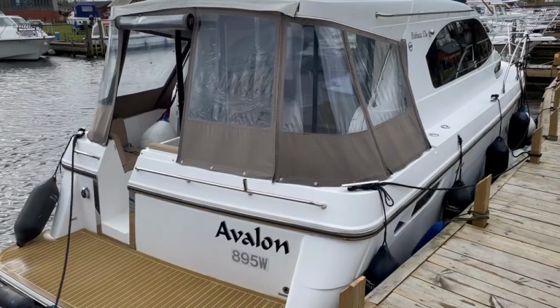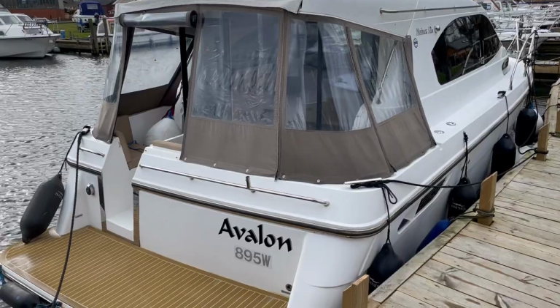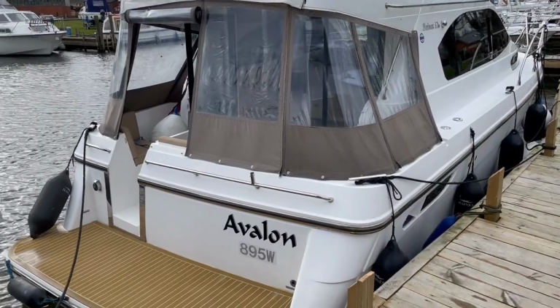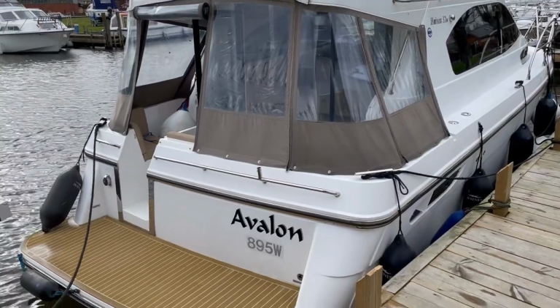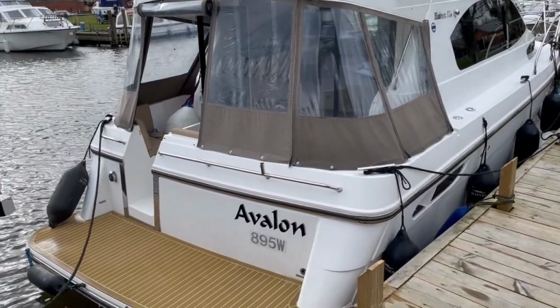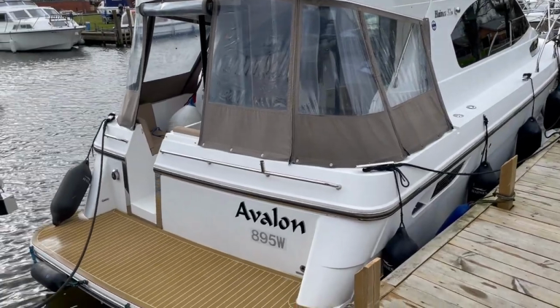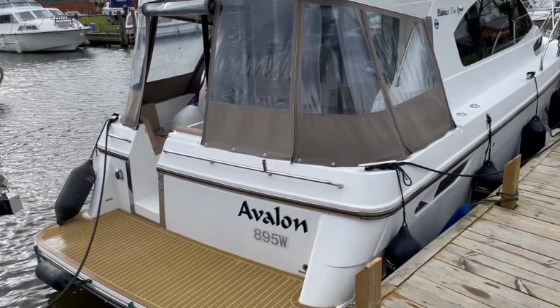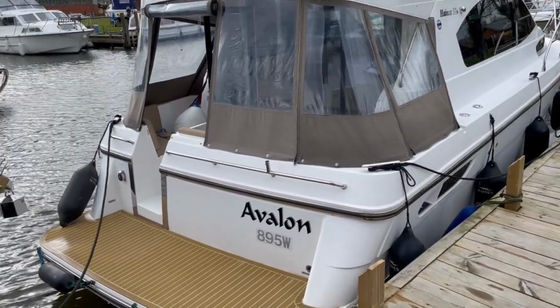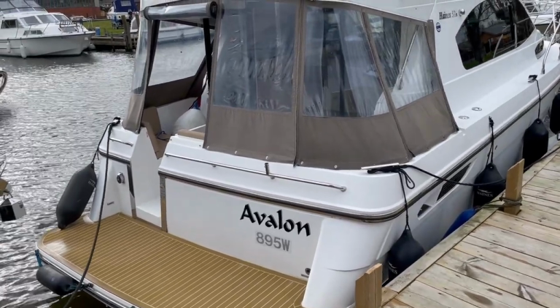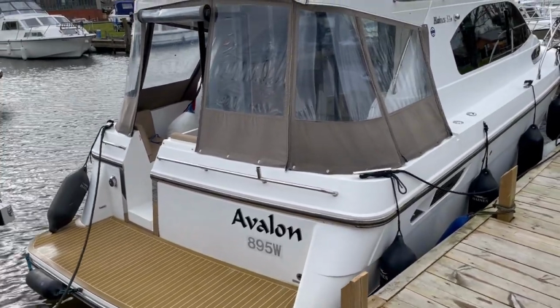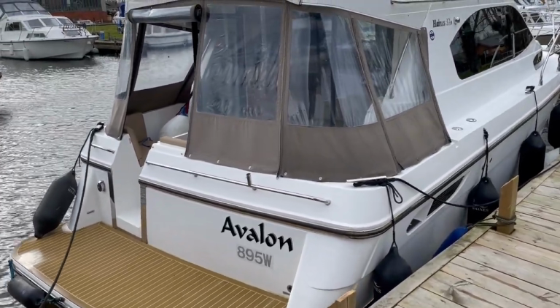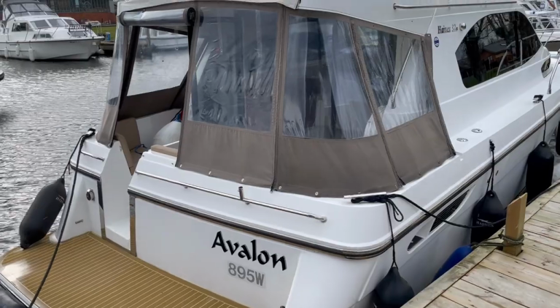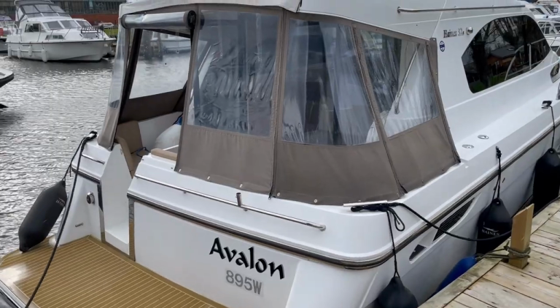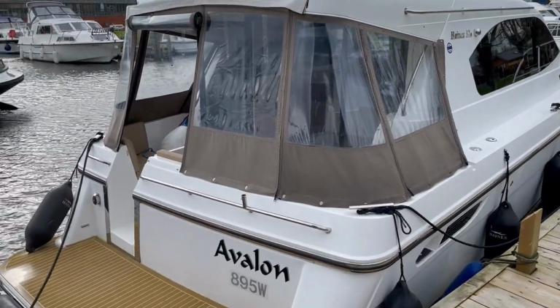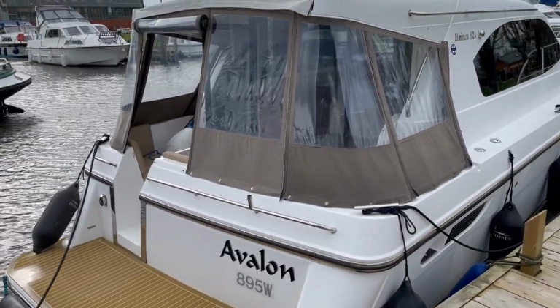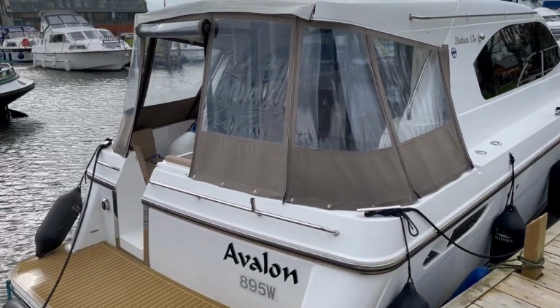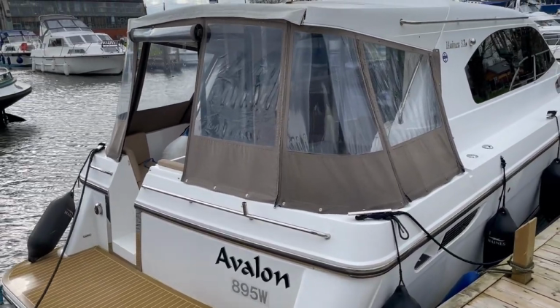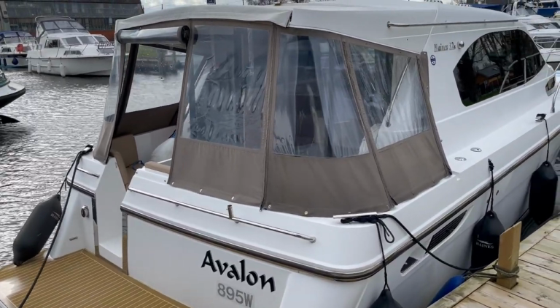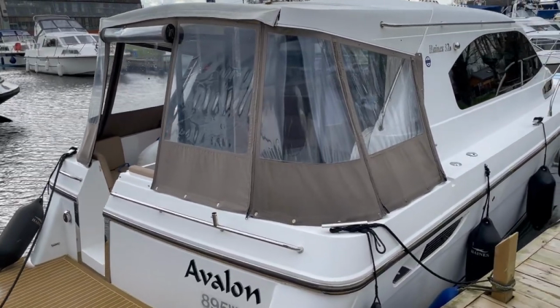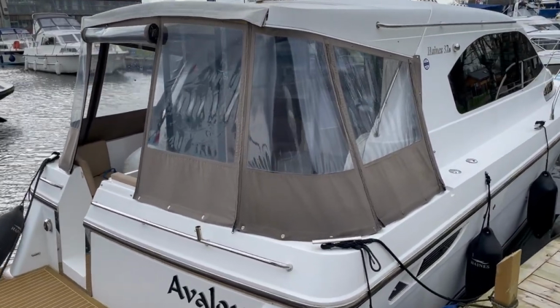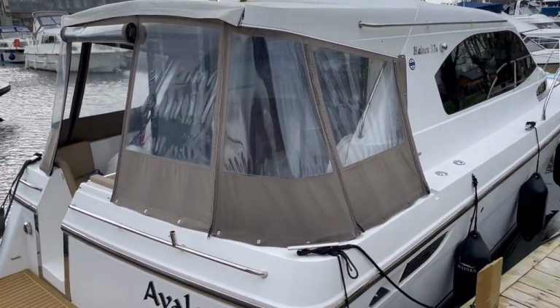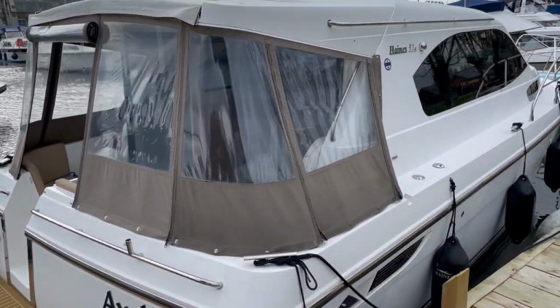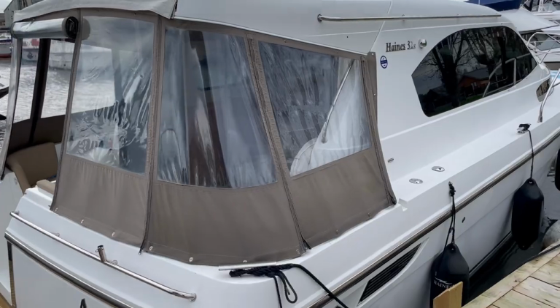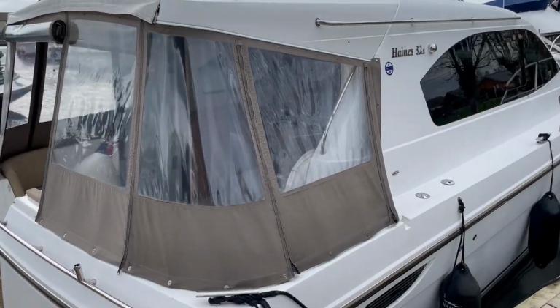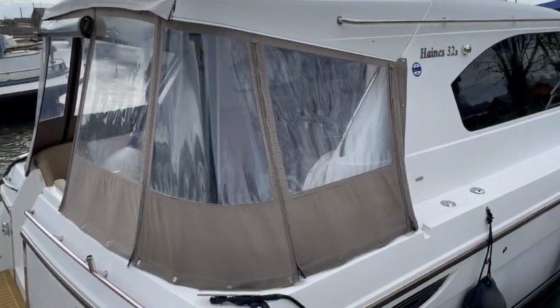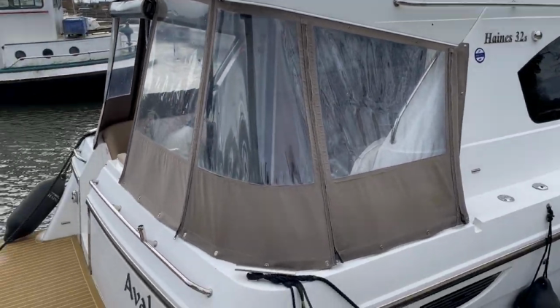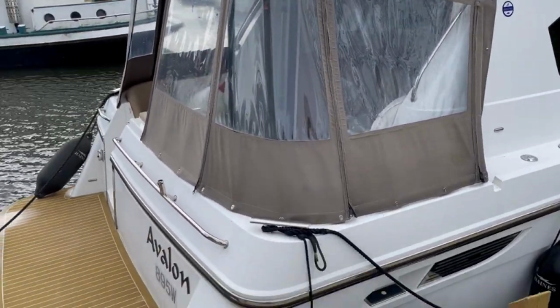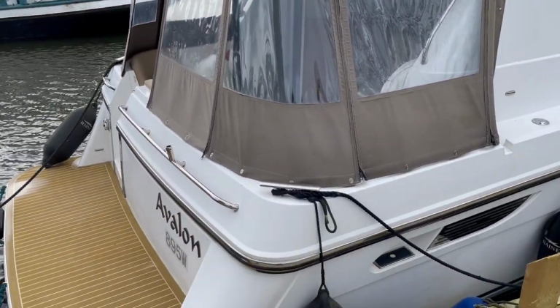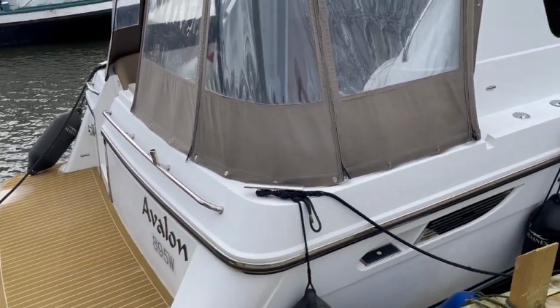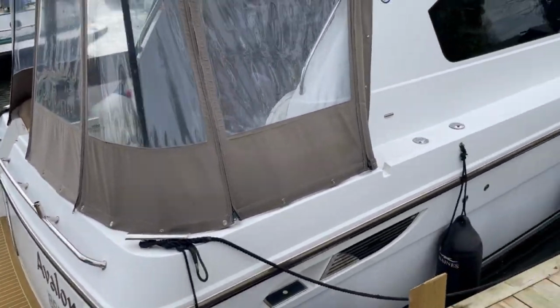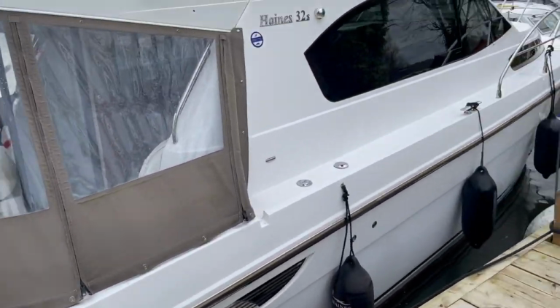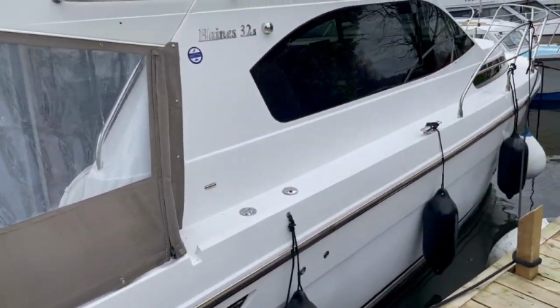Today we're going to take a look over this very neat Haynes 32 sedan. It's a little bit windy and blustery here in Brundle today, so apologies if that does pick up on the video. Here it is — Avalon, a Haynes 32 sedan.